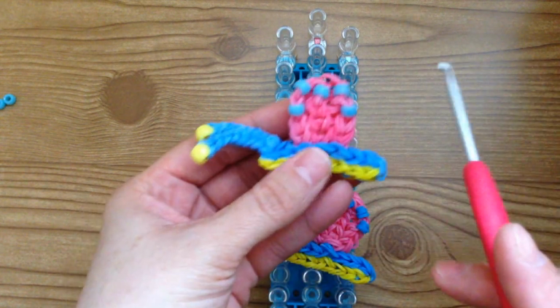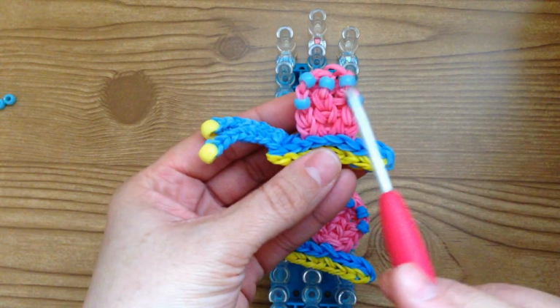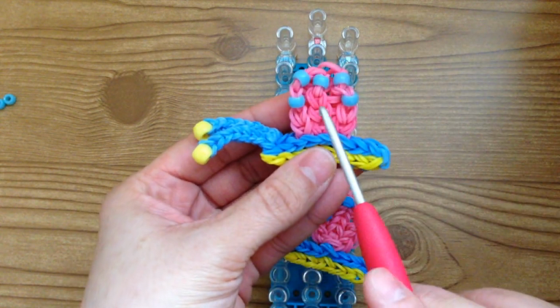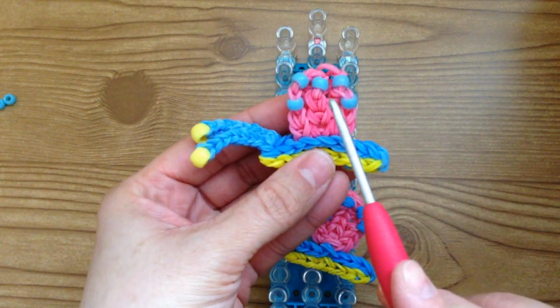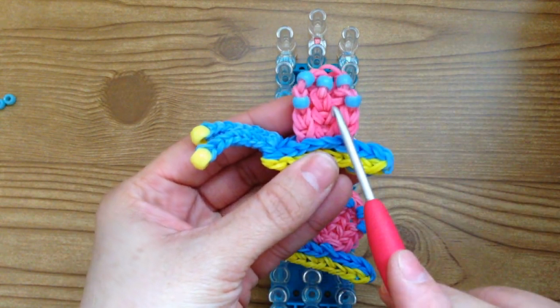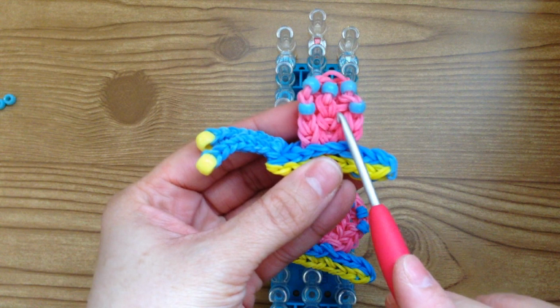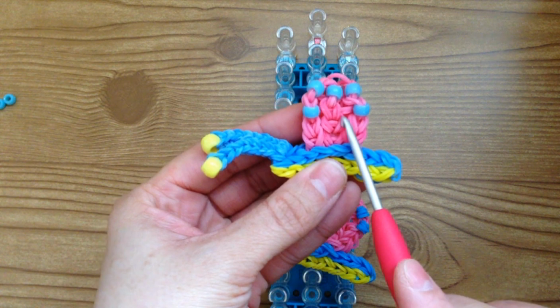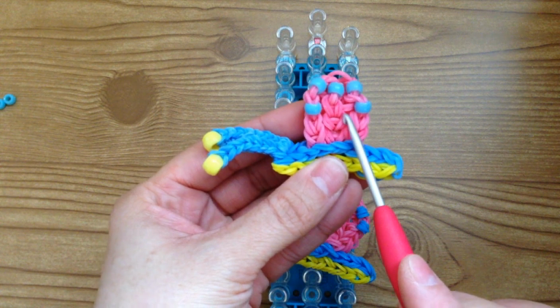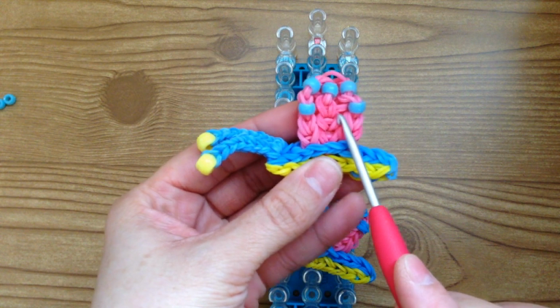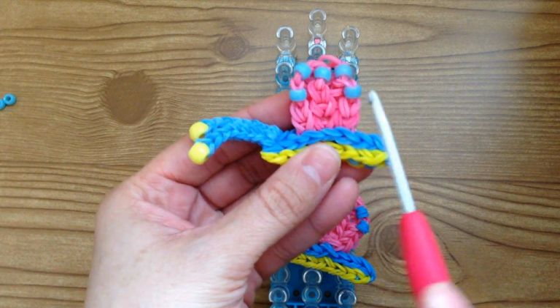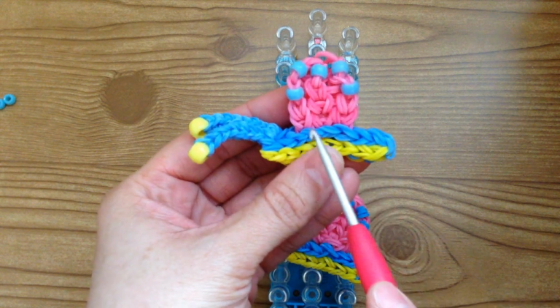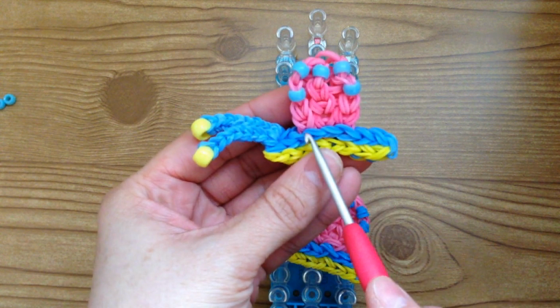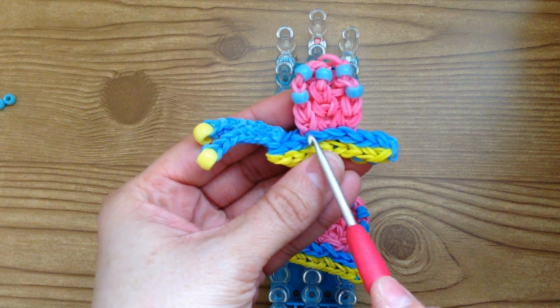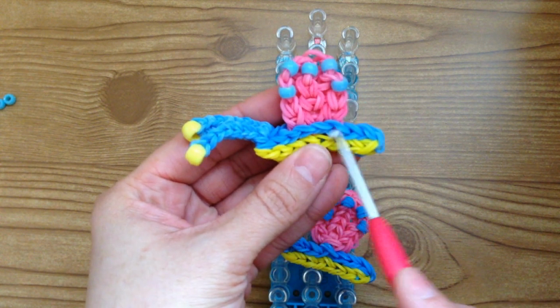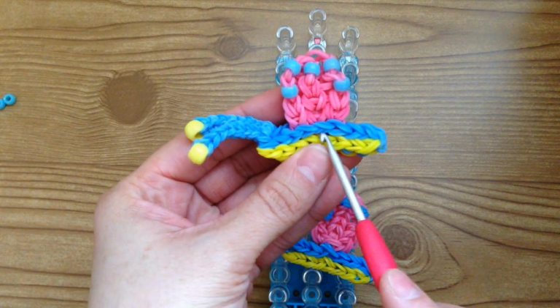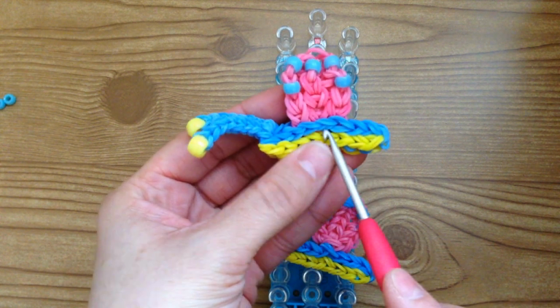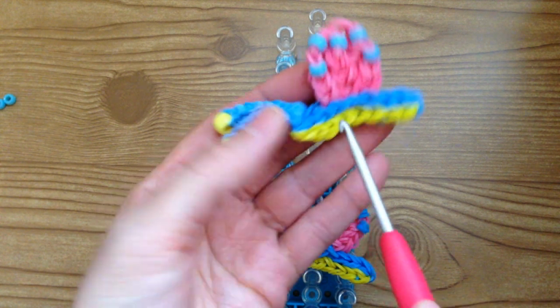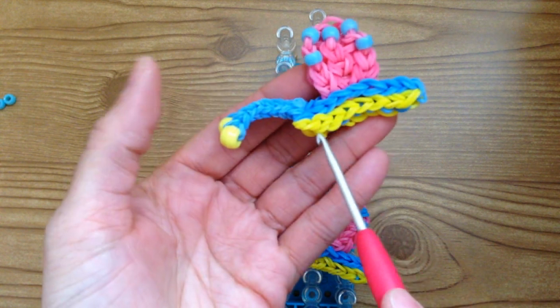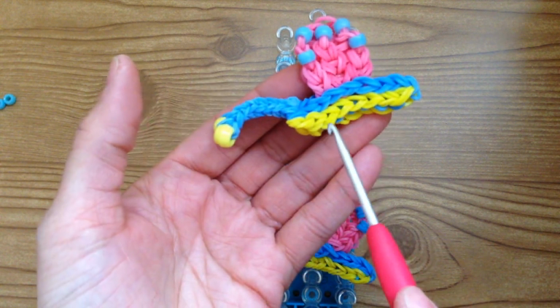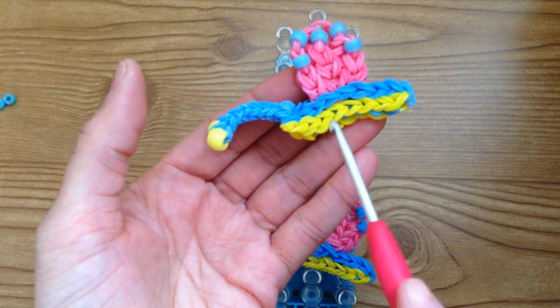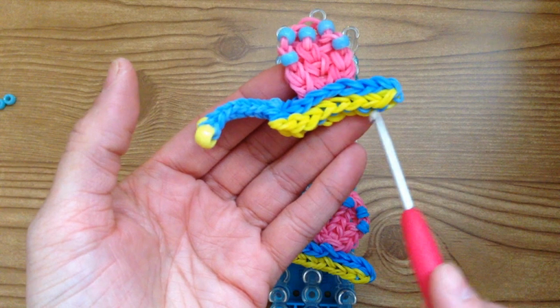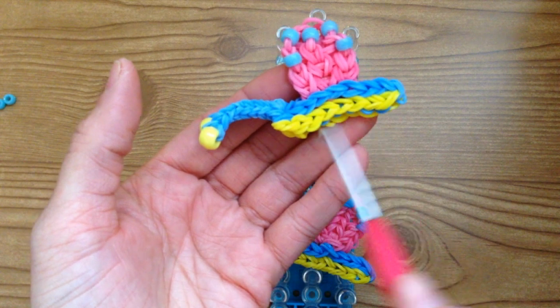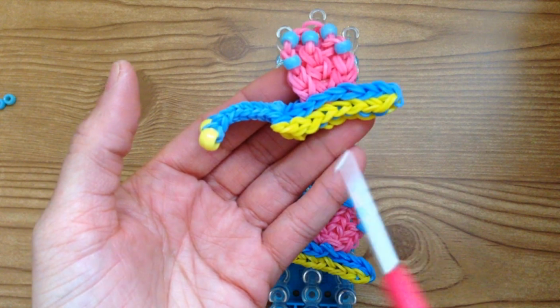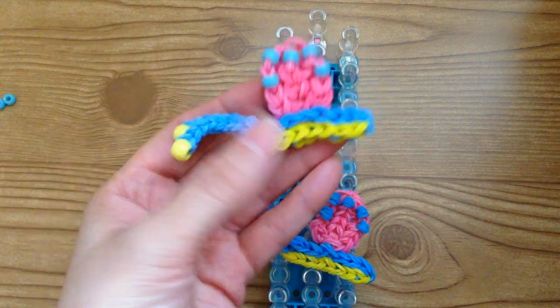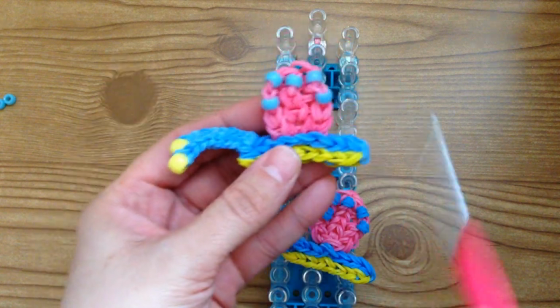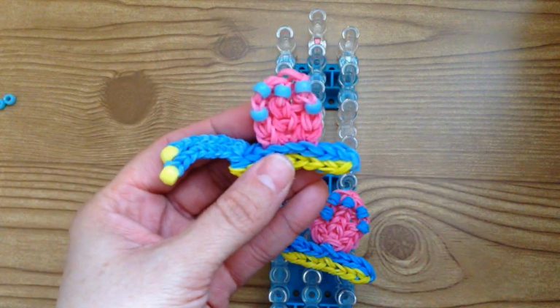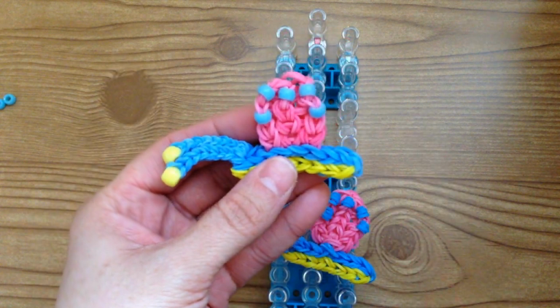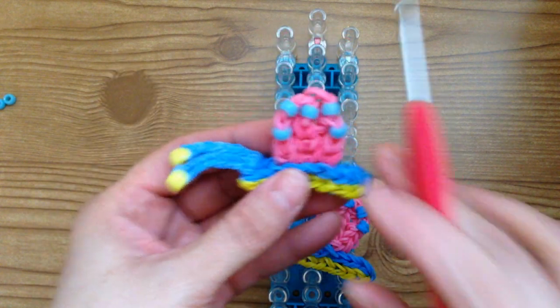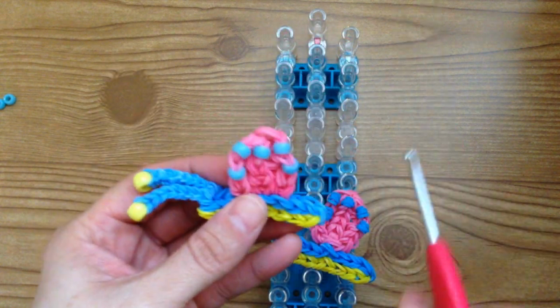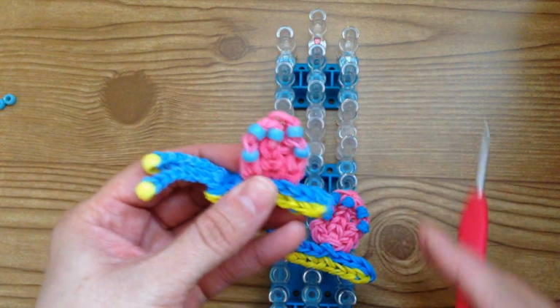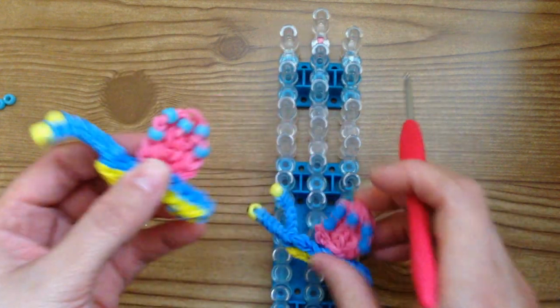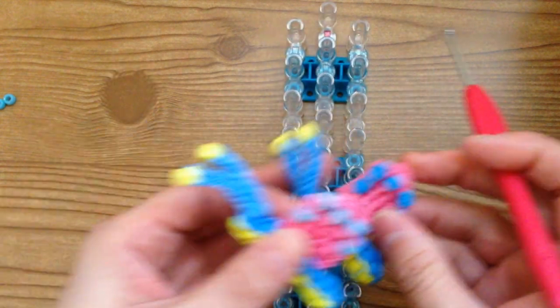So gather 37 pink bands, 40 blue bands, and 20 yellow bands, and then we will begin making the snail.